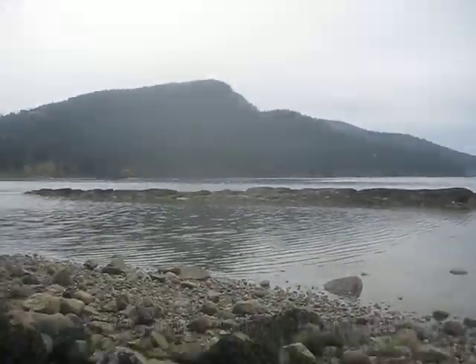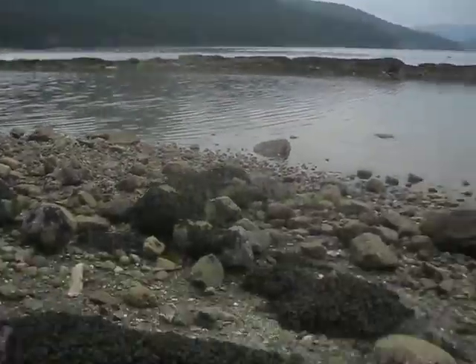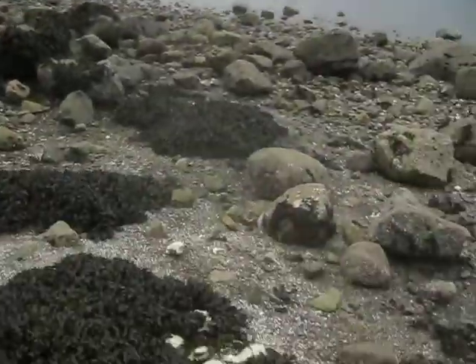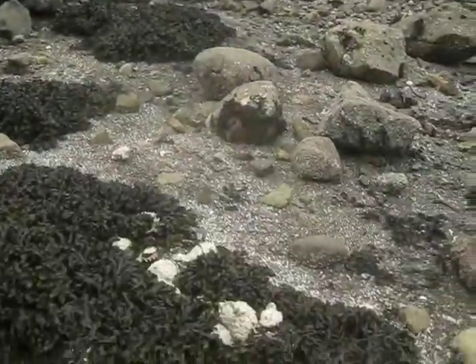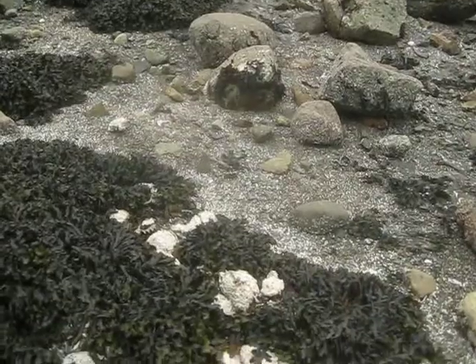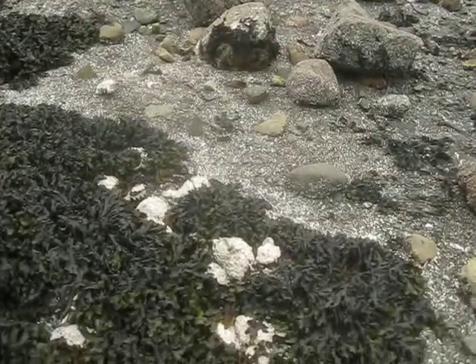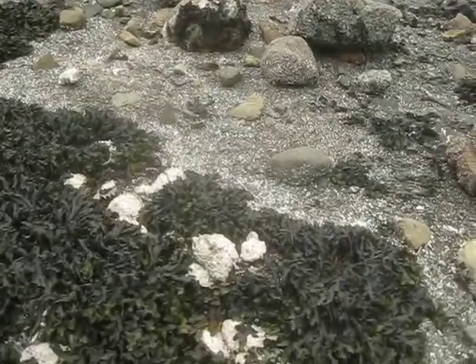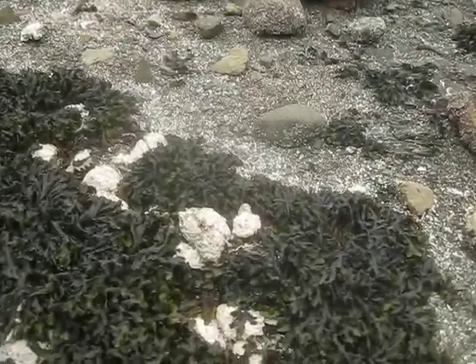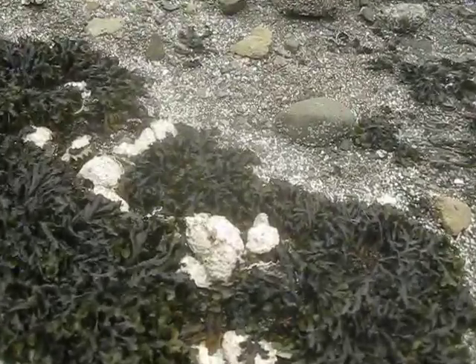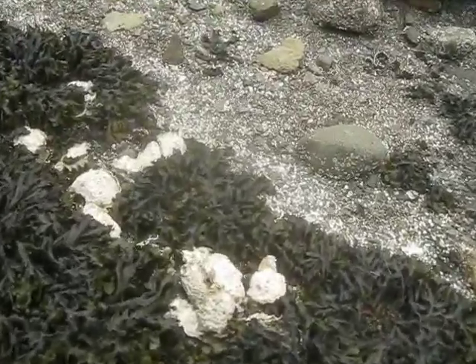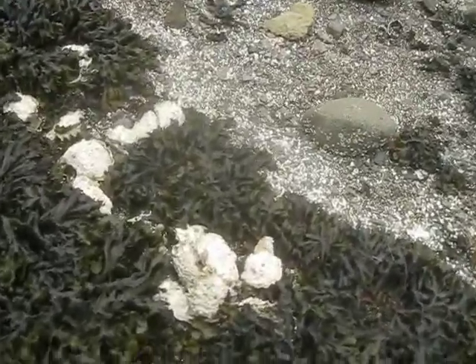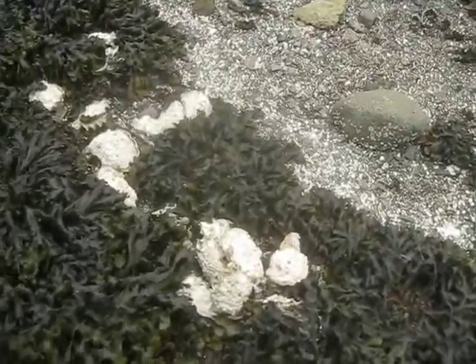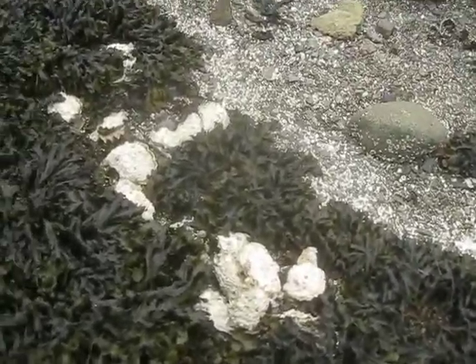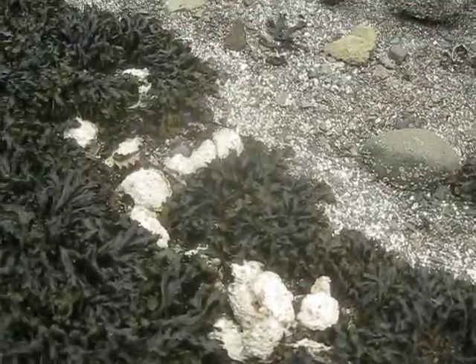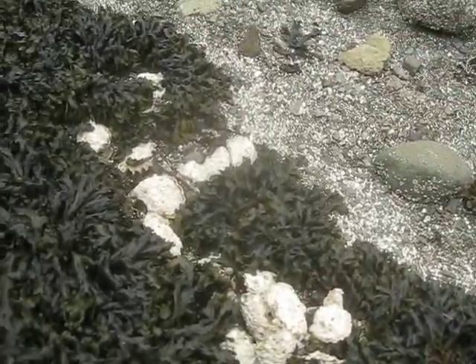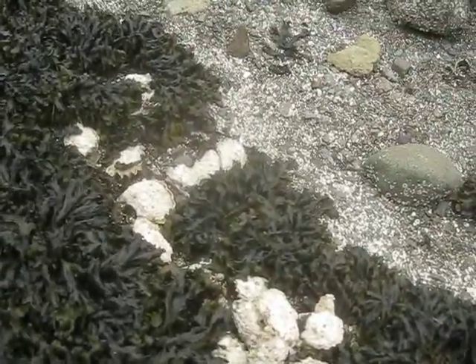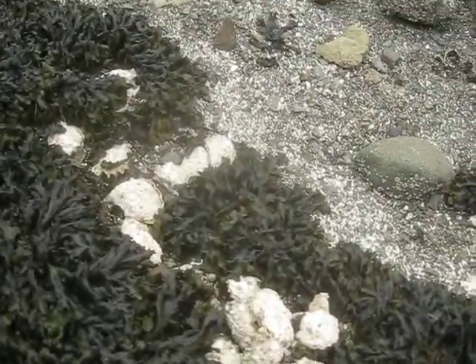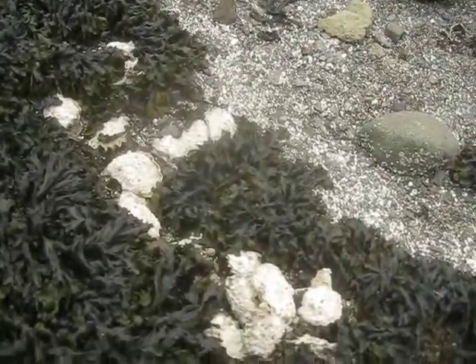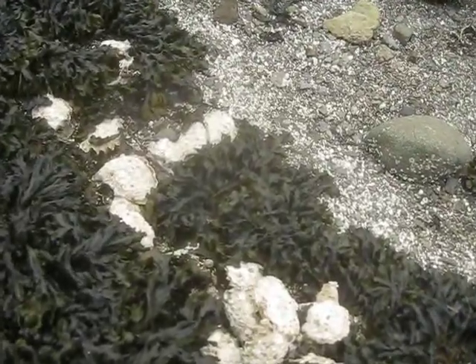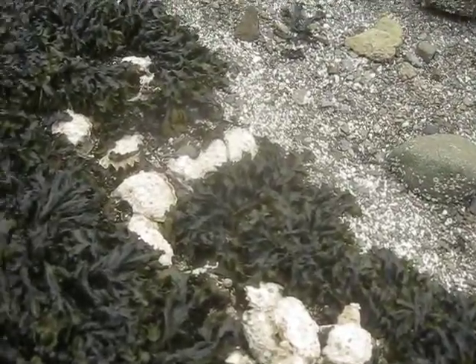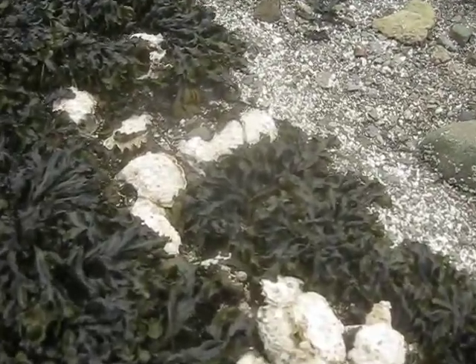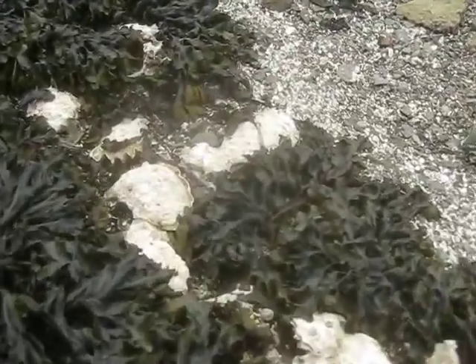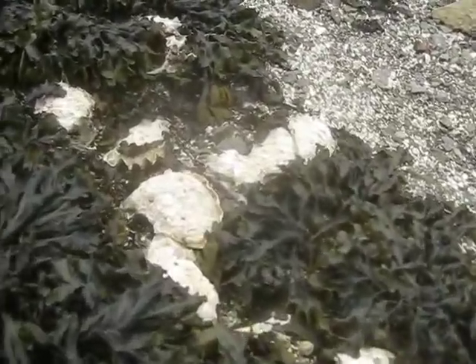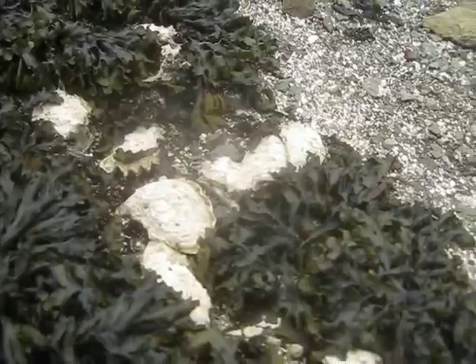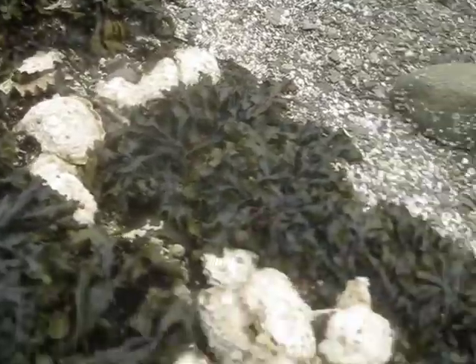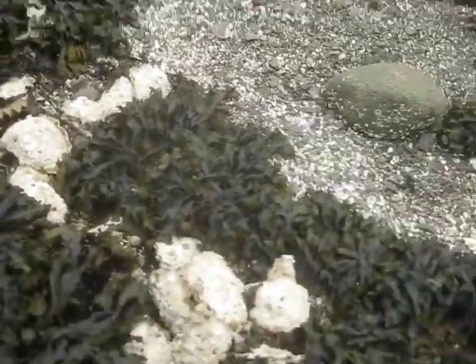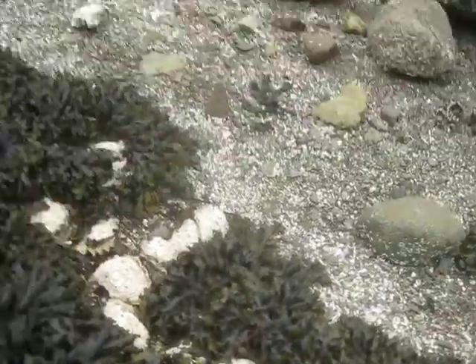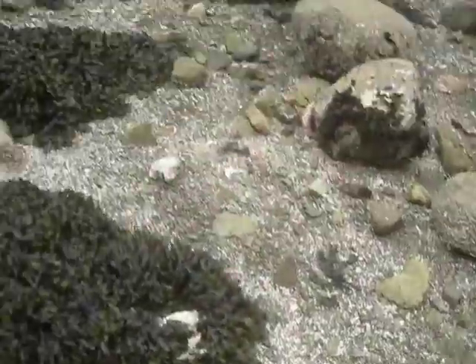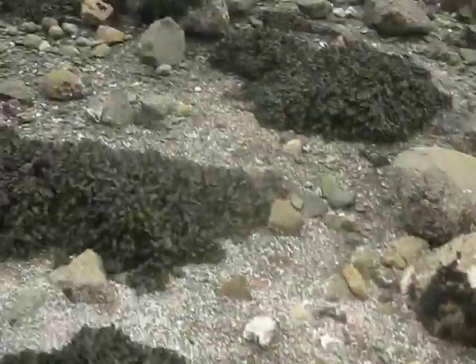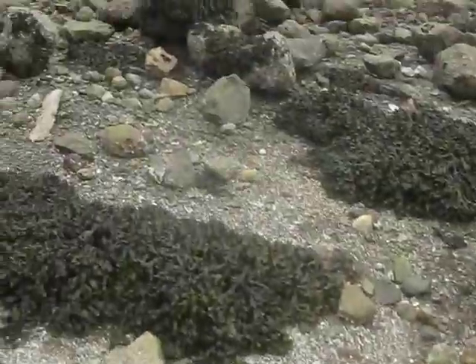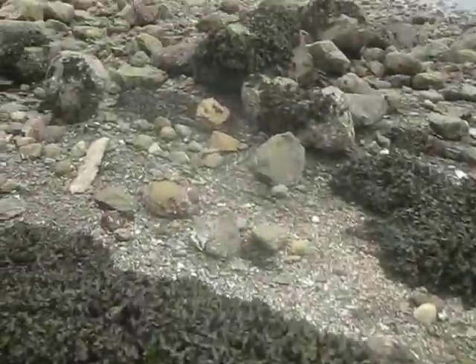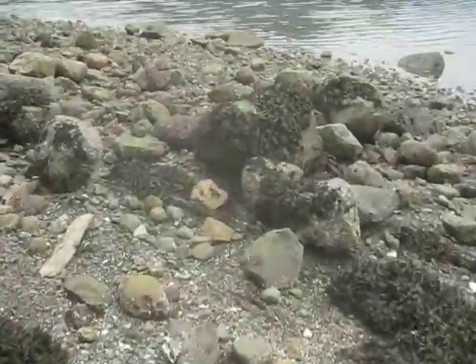This beach is laden with oysters. I love these — I love oysters, they're one of my favorite foods. See all the oysters there? Fresh oysters, right off the beach.